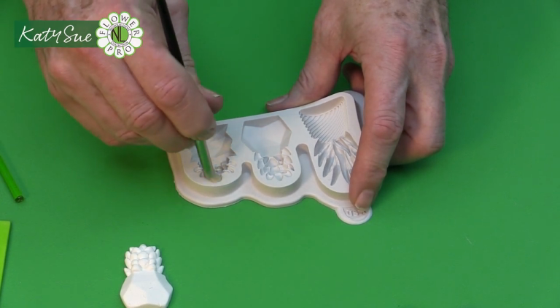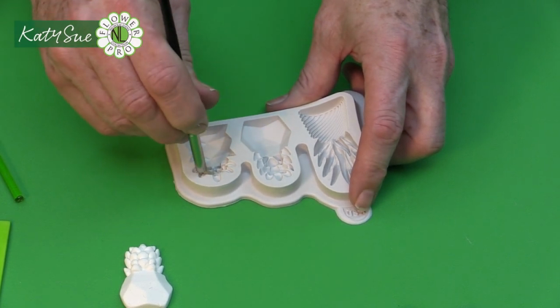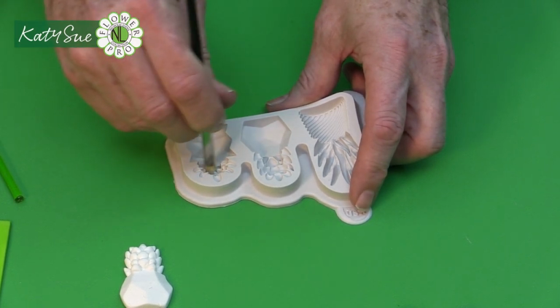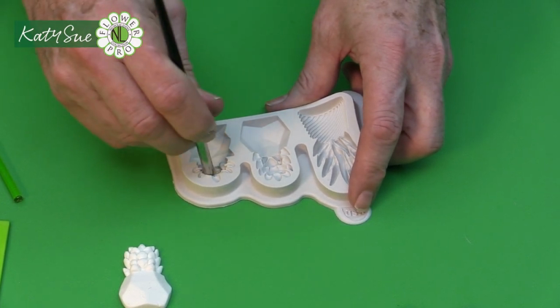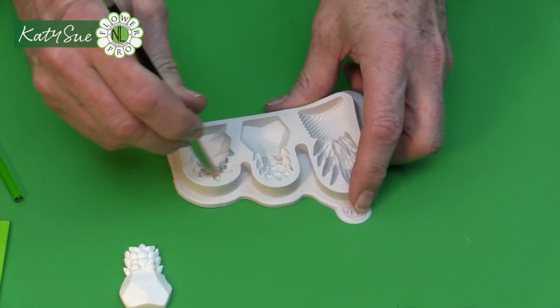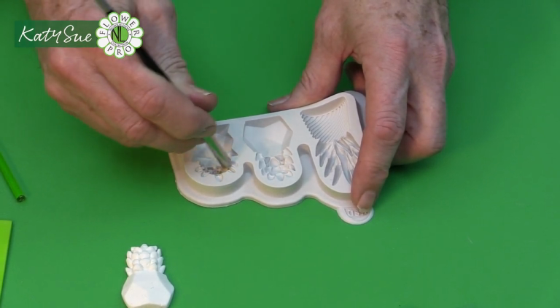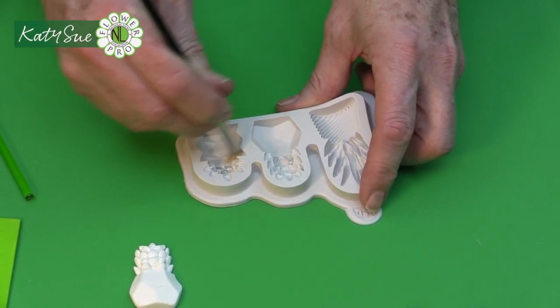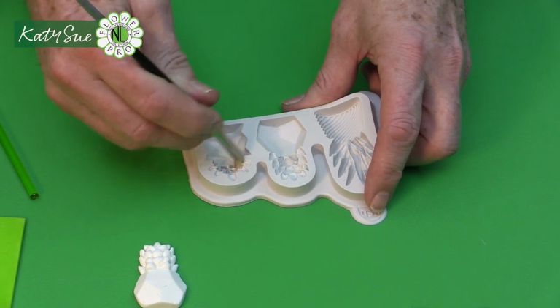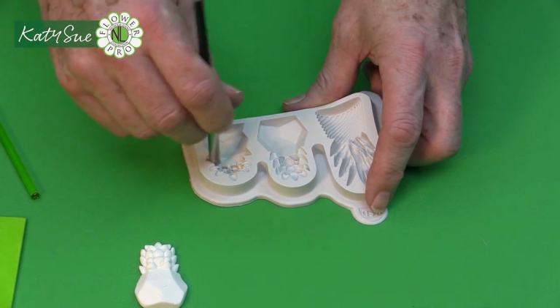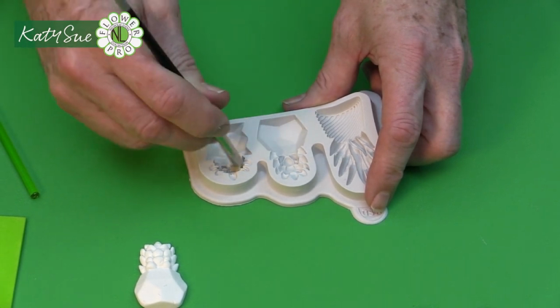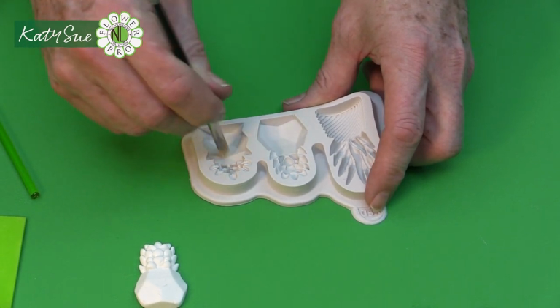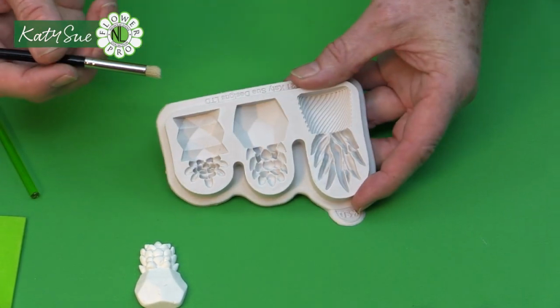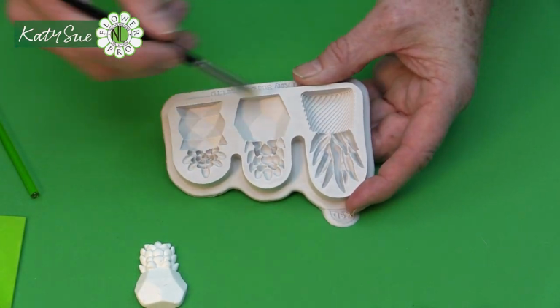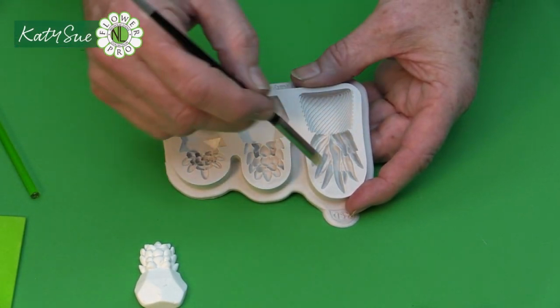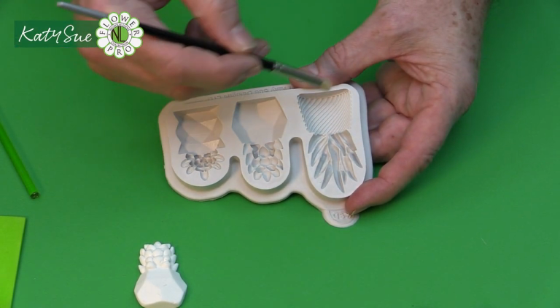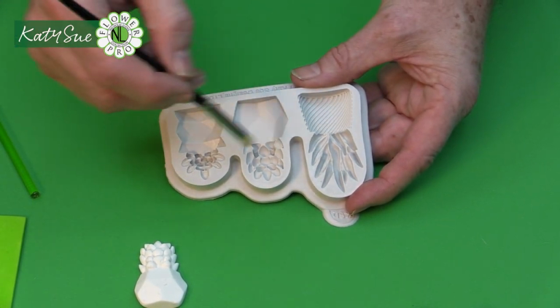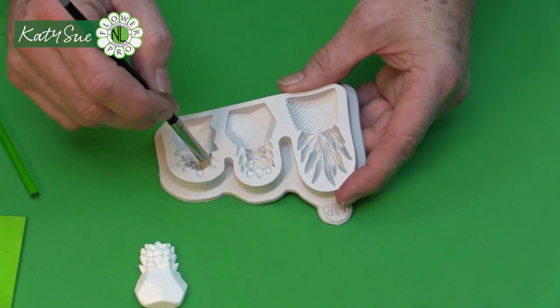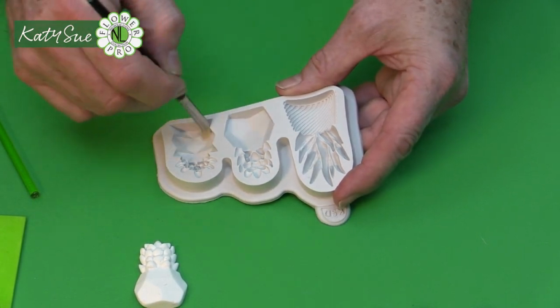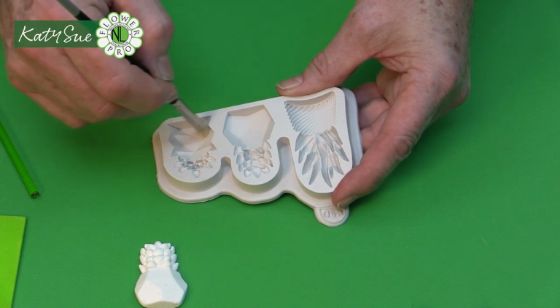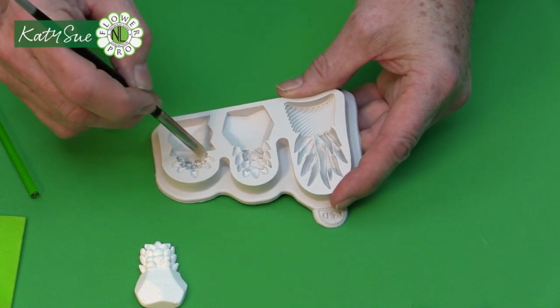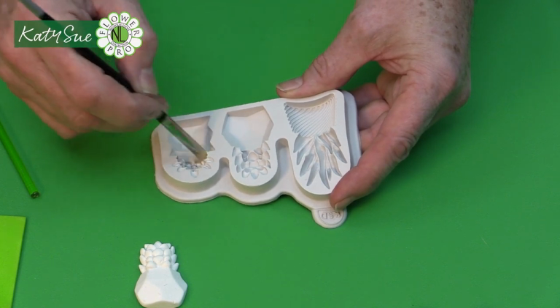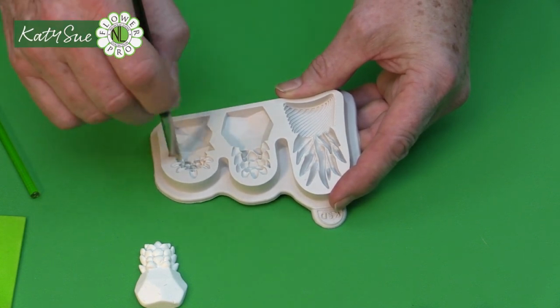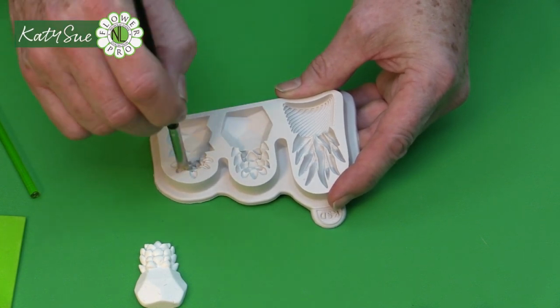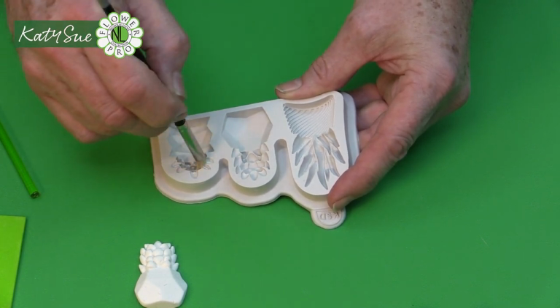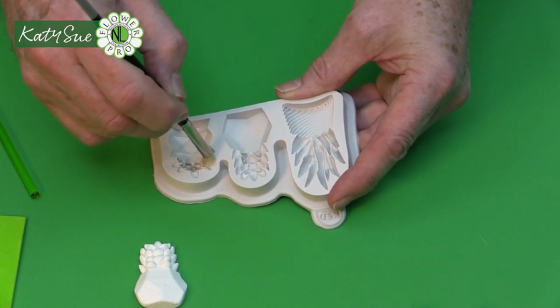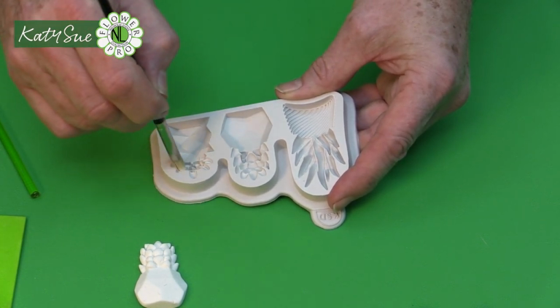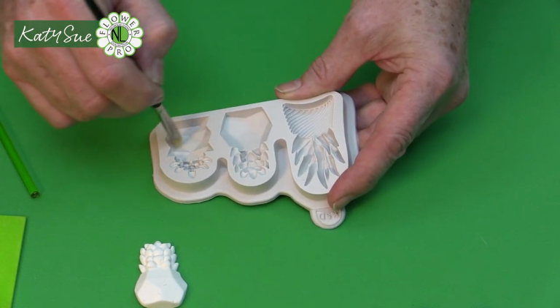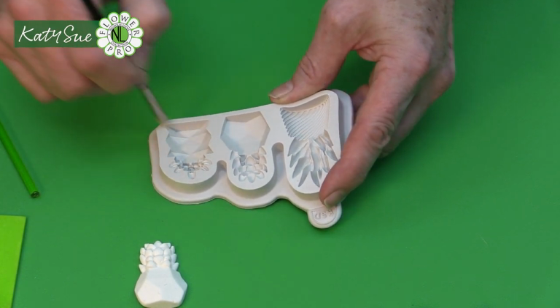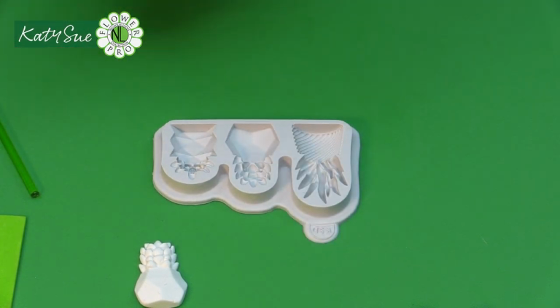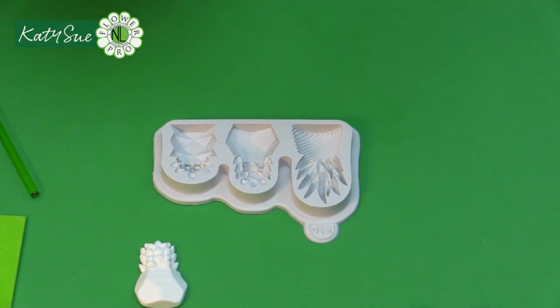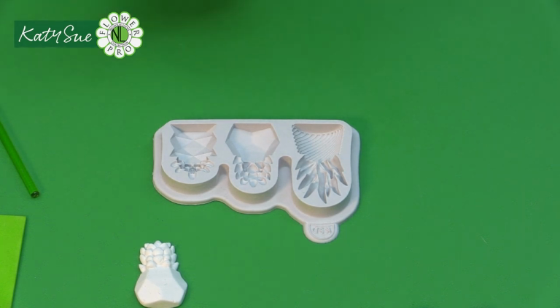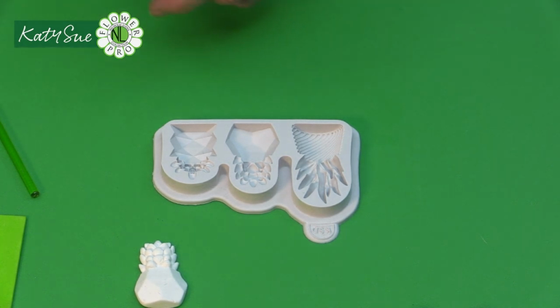A lot of the Katie Sue molds use corn starch or corn flour, but I found this mold is quite deep. So if you were doing all three of them, use a very, very light coating of vegetable fat or vegetable shortening. You can also use solid coconut oil as well.